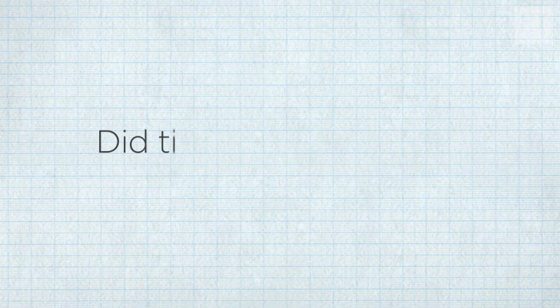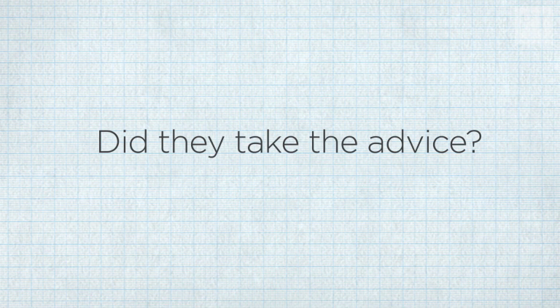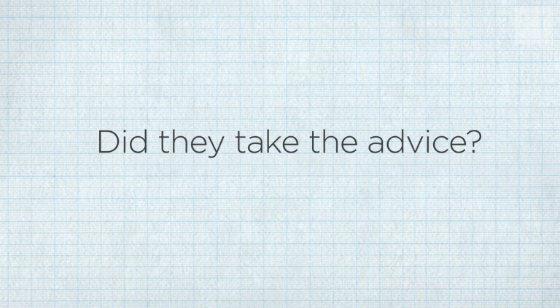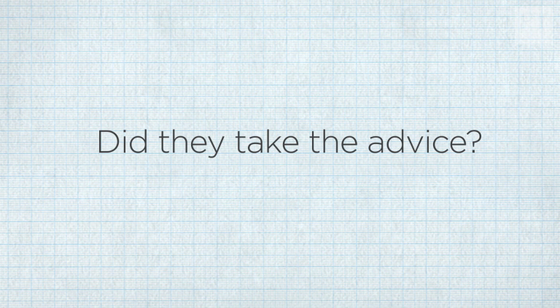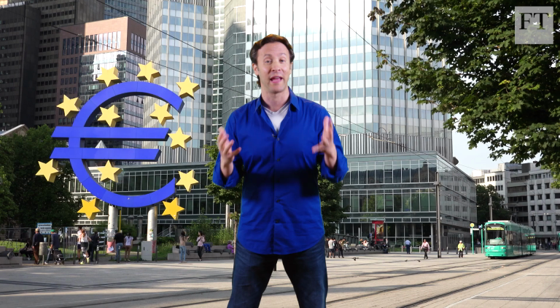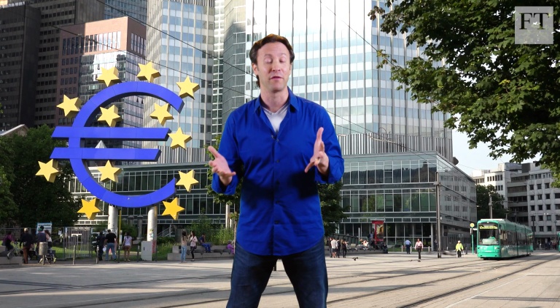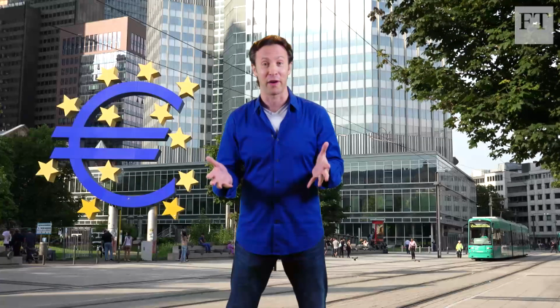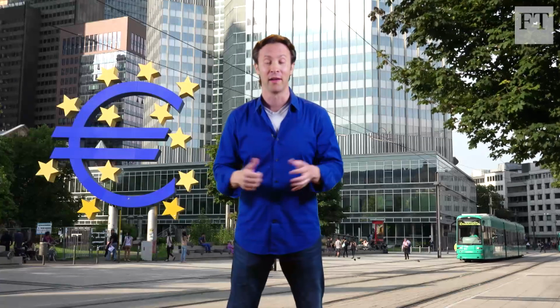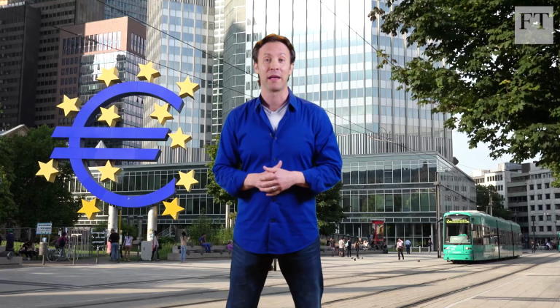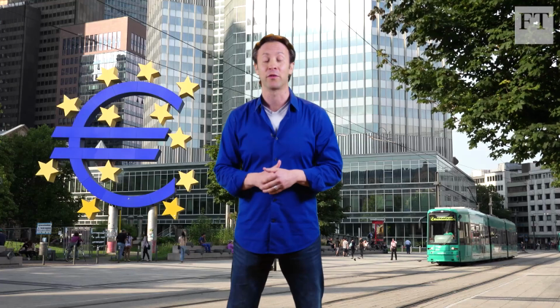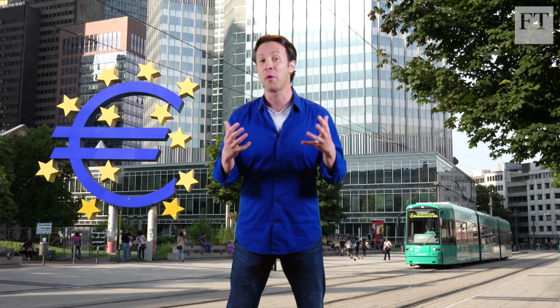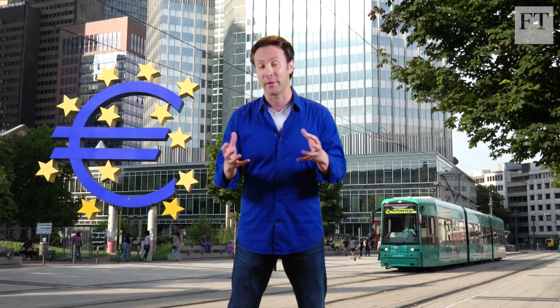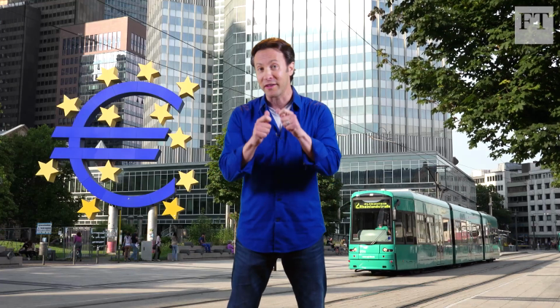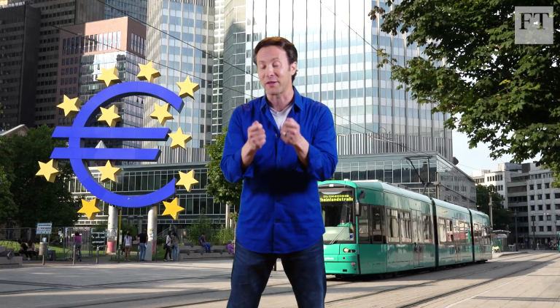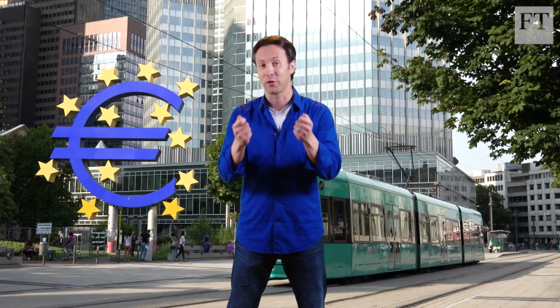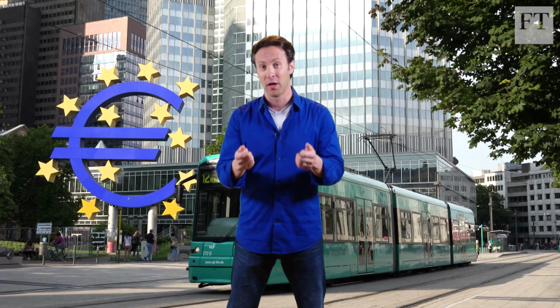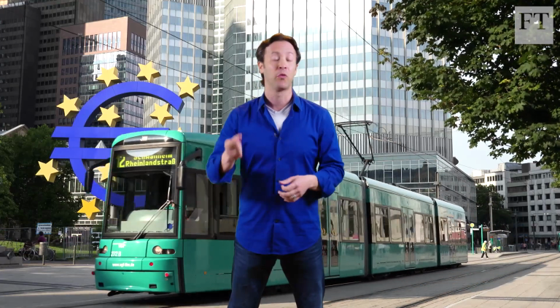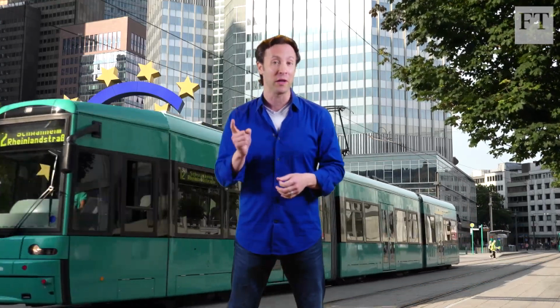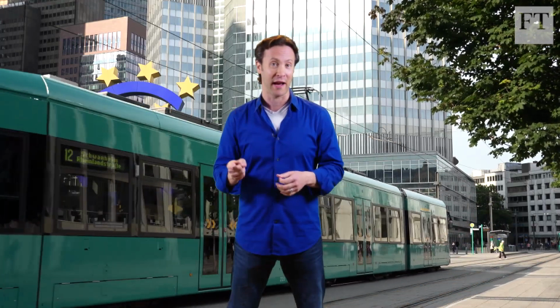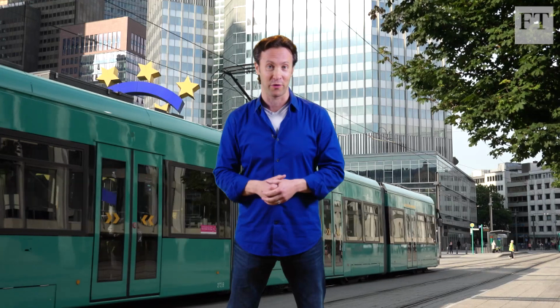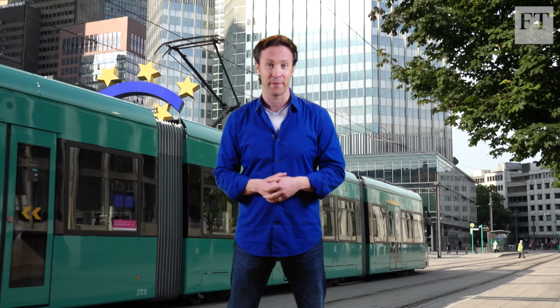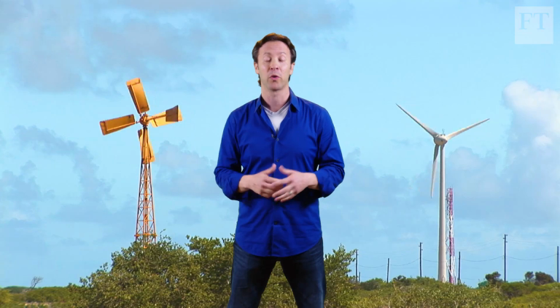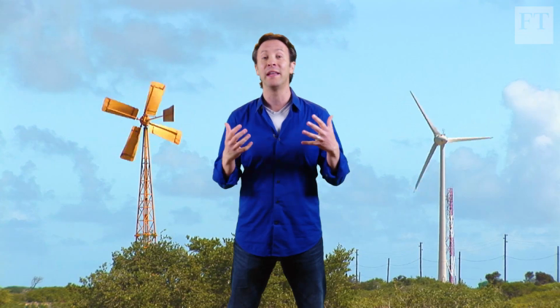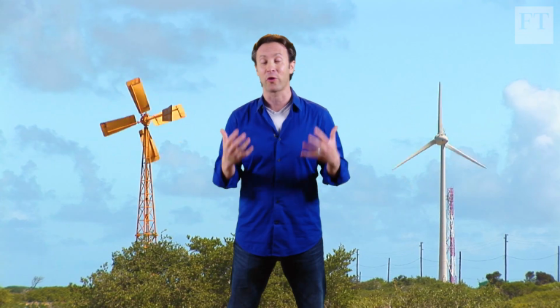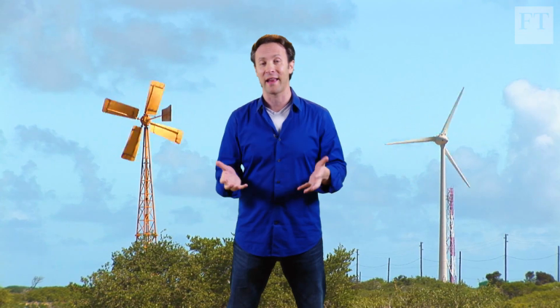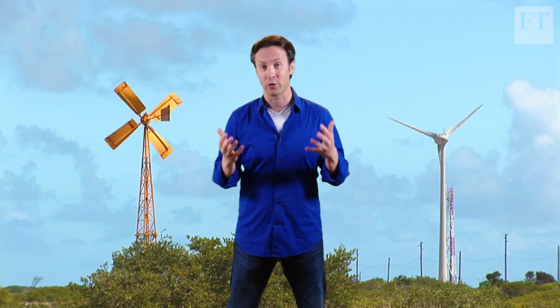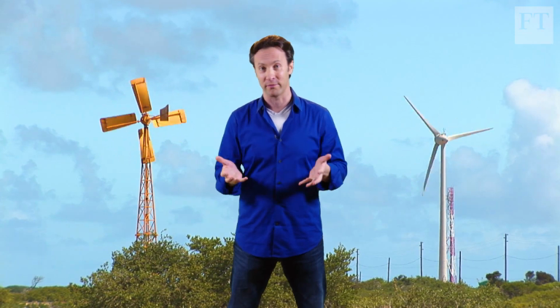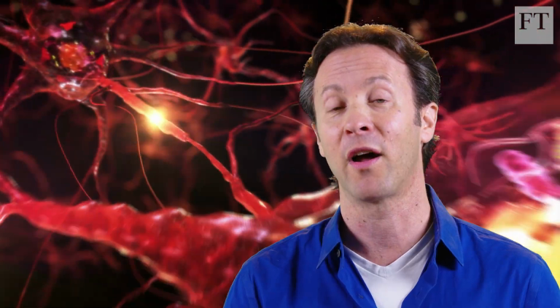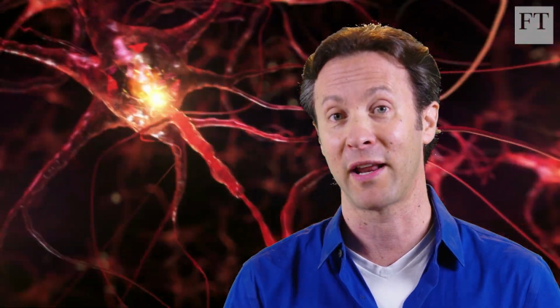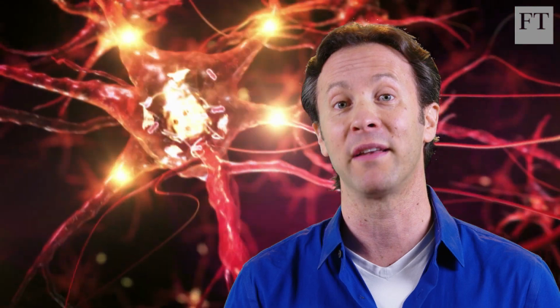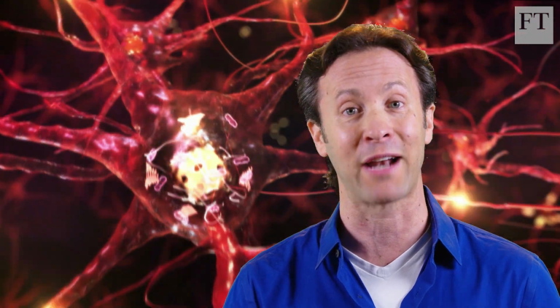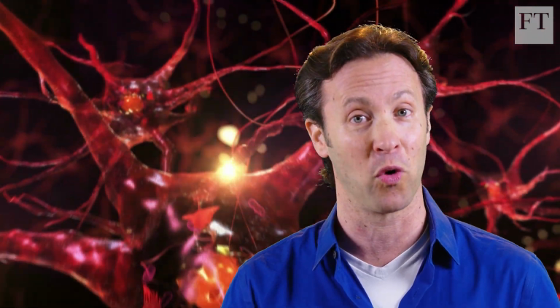It's not clear that any country is going to take this advice right away, because there's a lot of momentum in how we expect money to look. But if we really want to tackle counterfeiting, we're going to need to transcend tradition and understand how brains actually work.